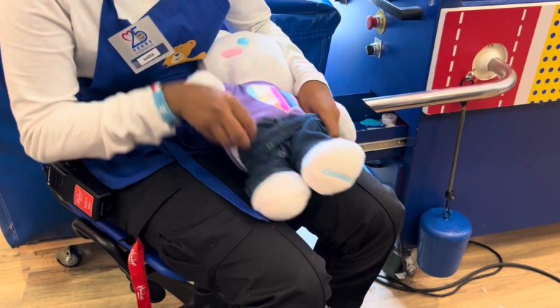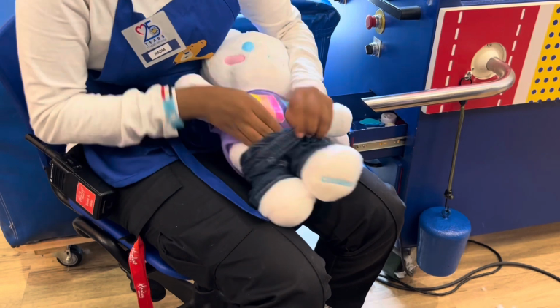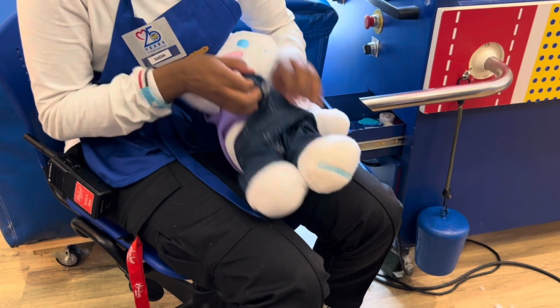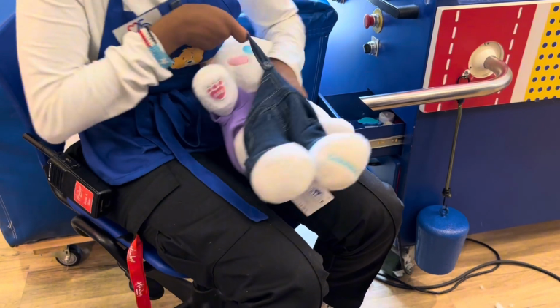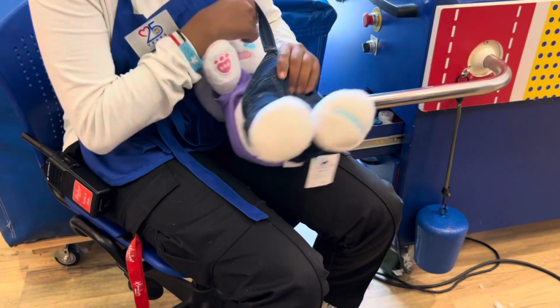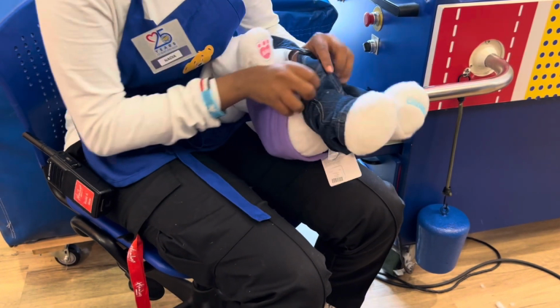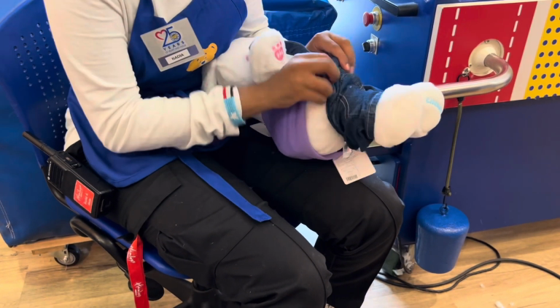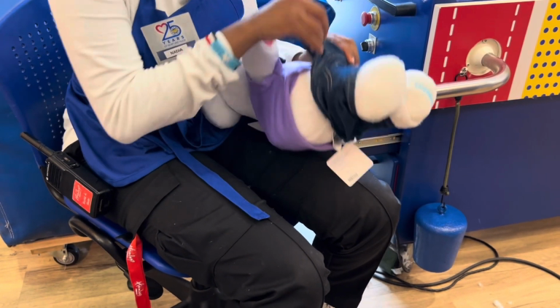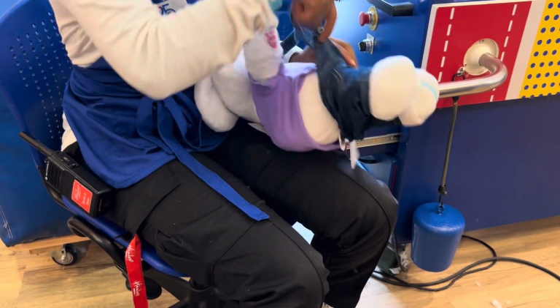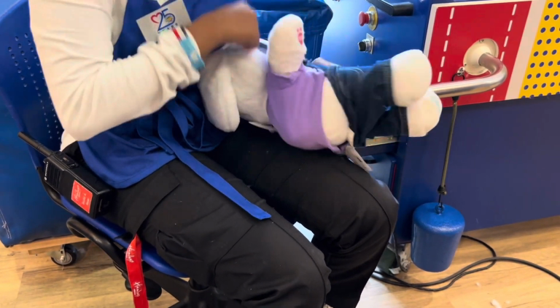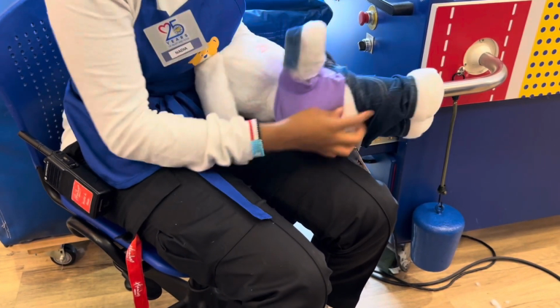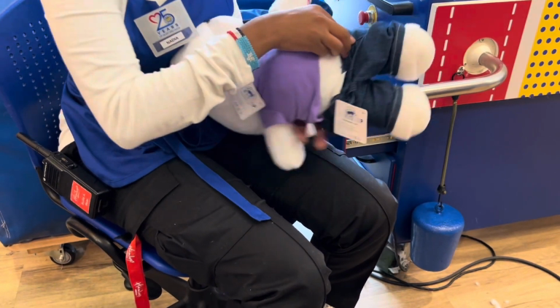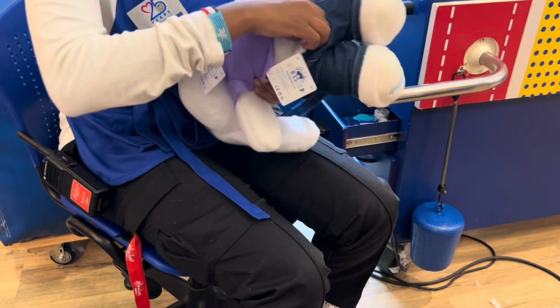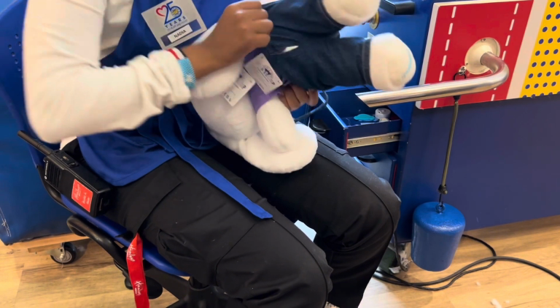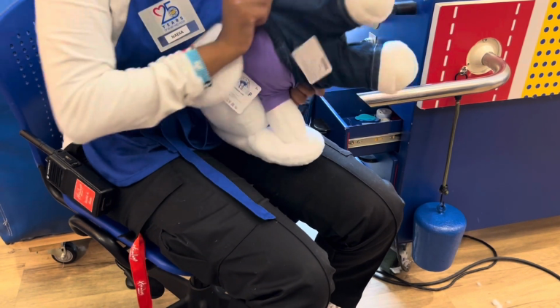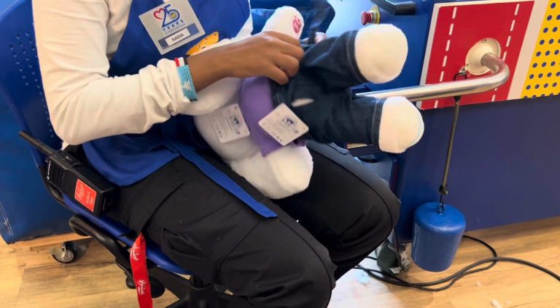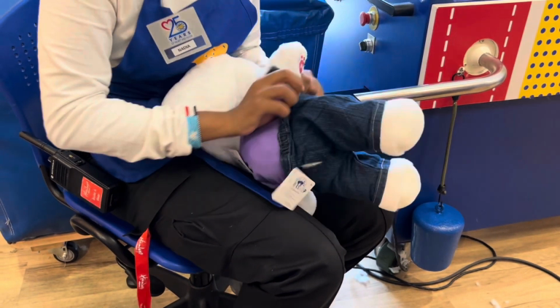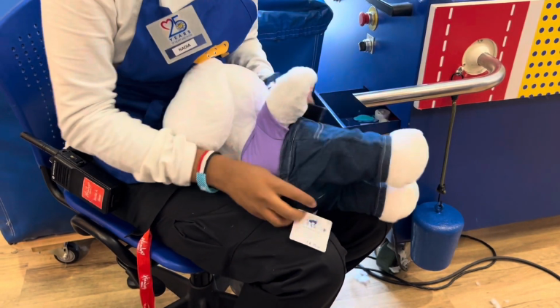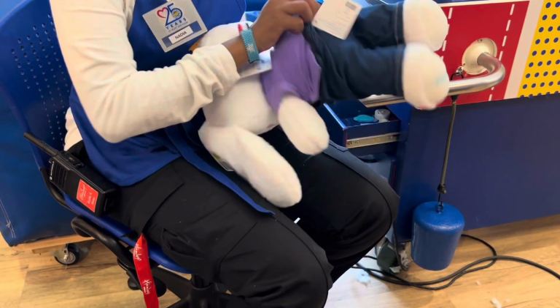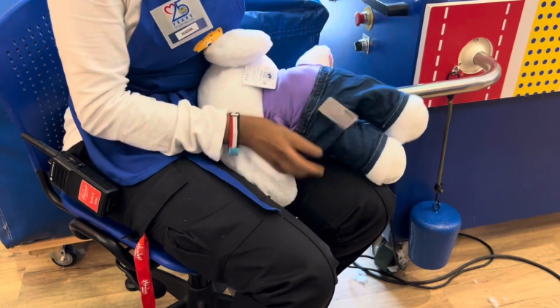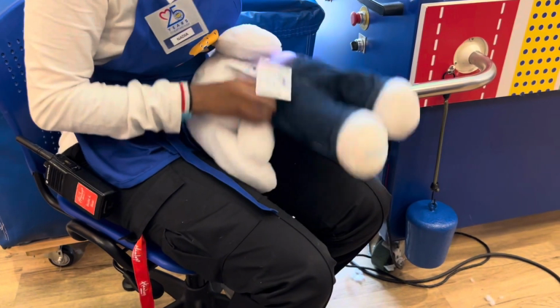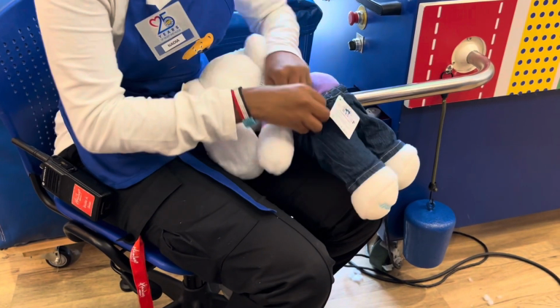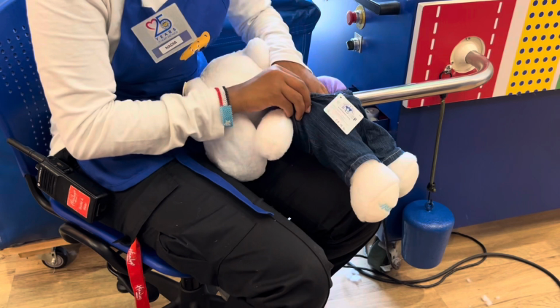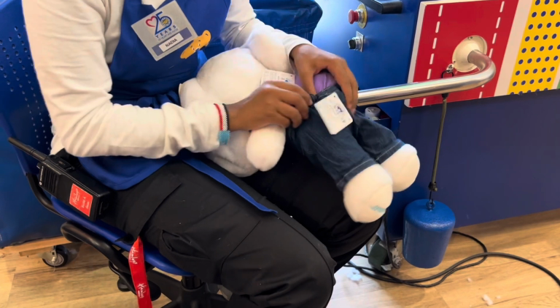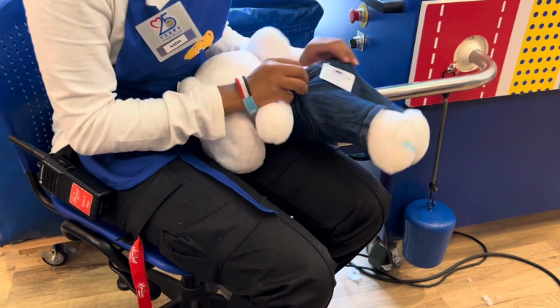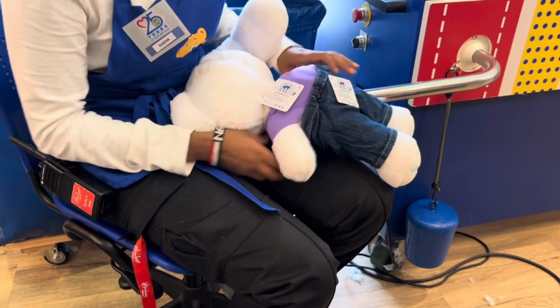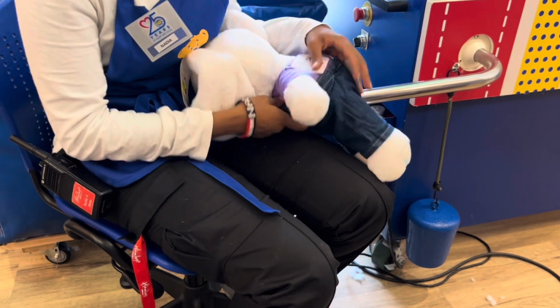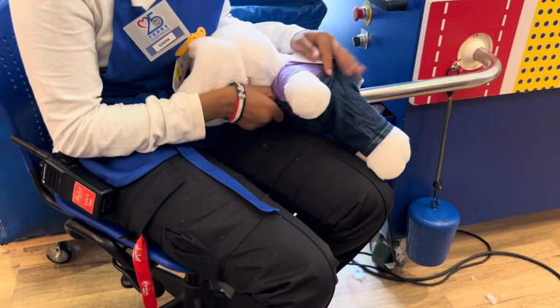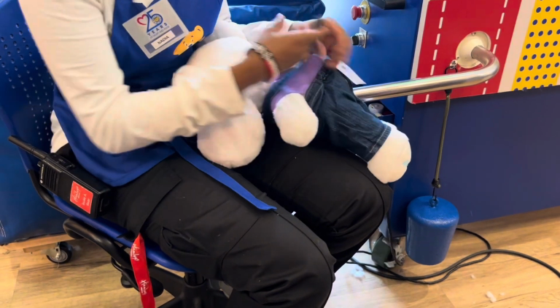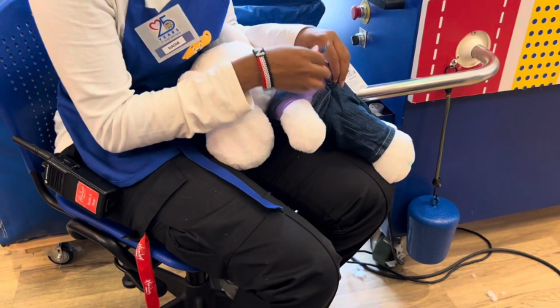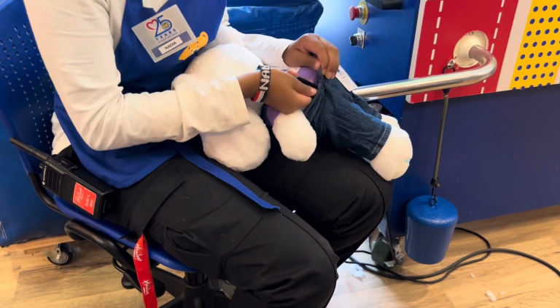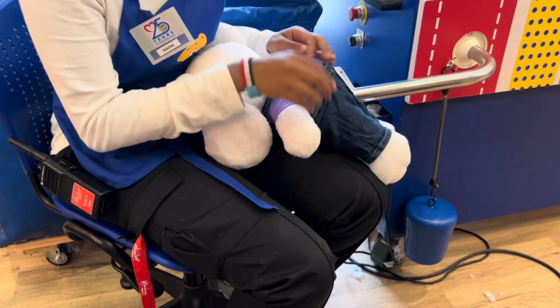Here she started to add the overalls on. We also bought another set of clothes — it was like a black and white heart shirt but I made it into a jumper for her and I put it on when I got home.